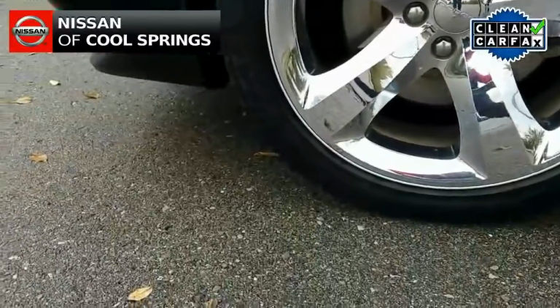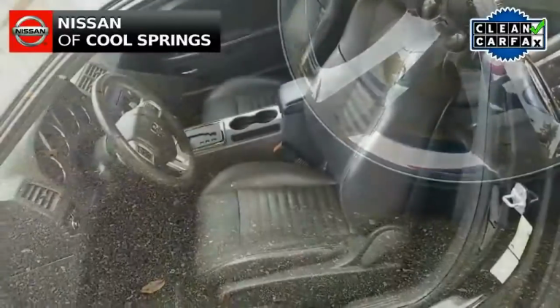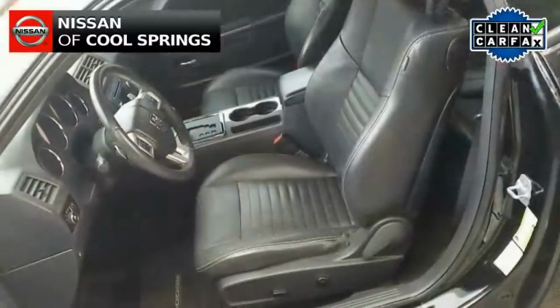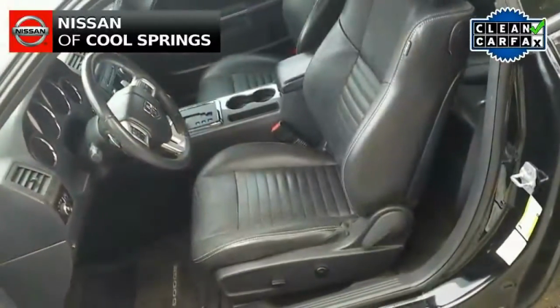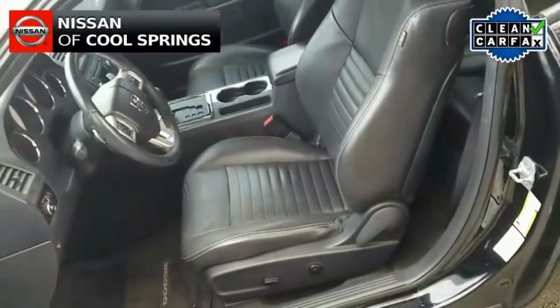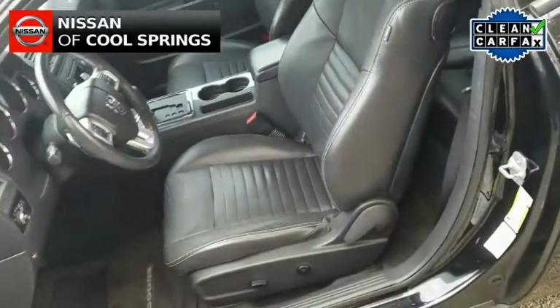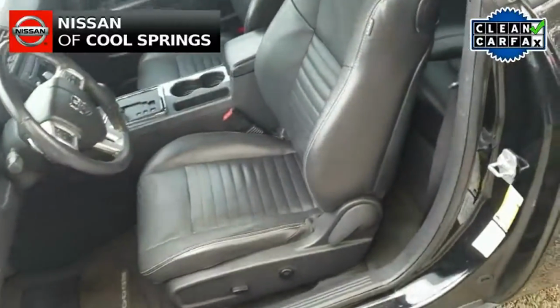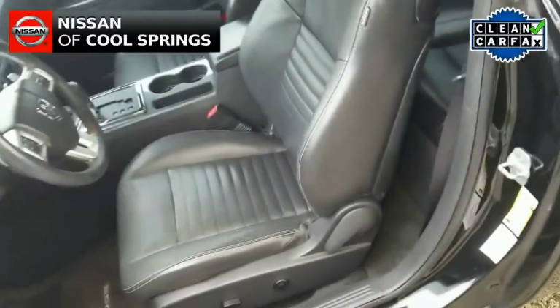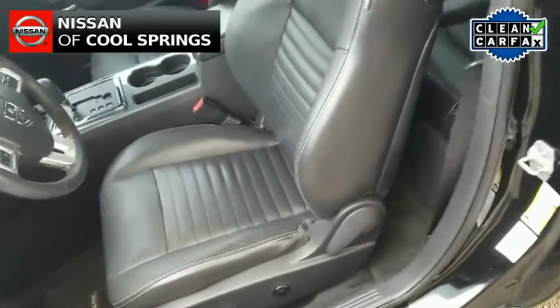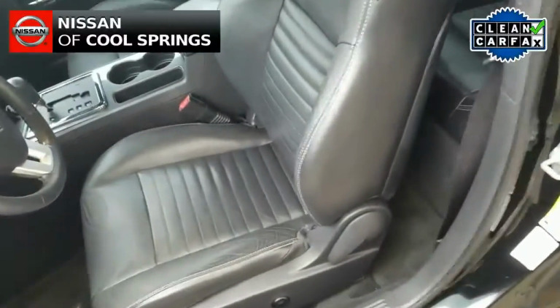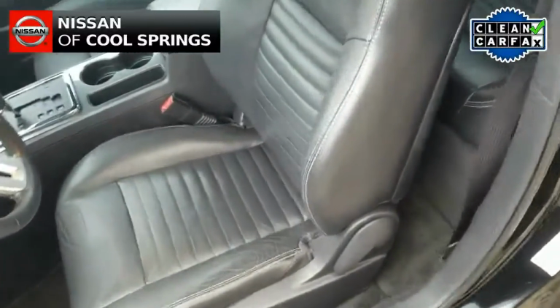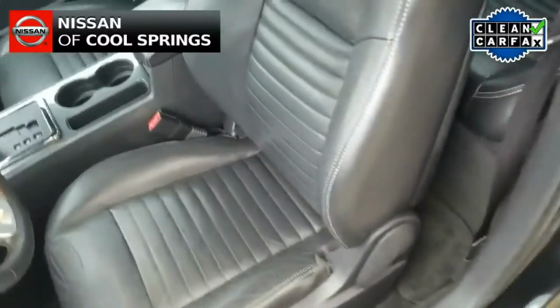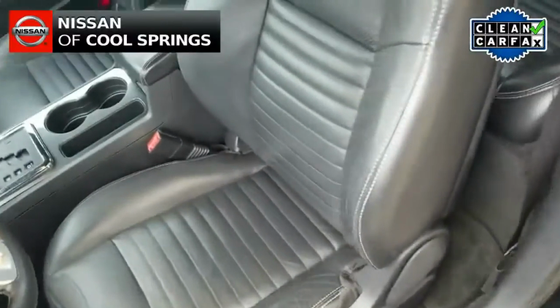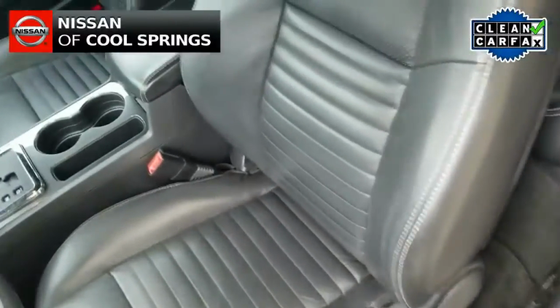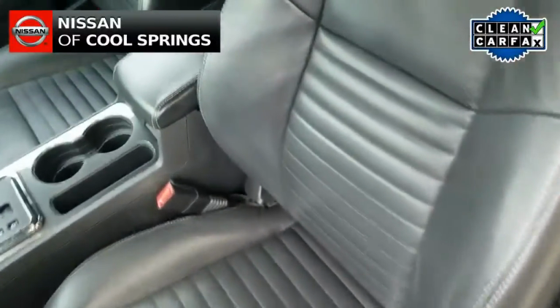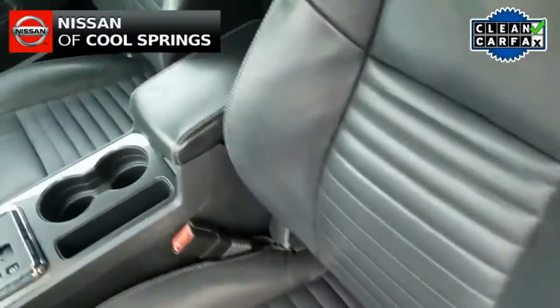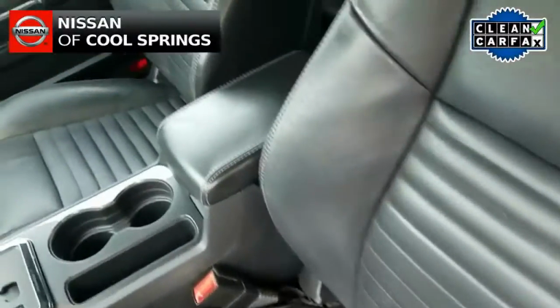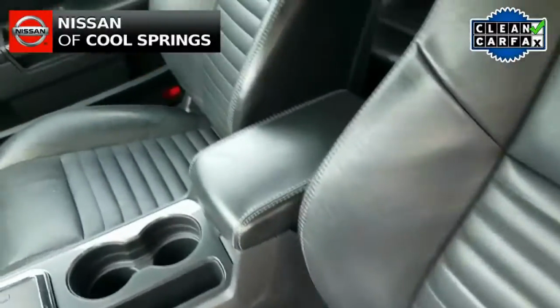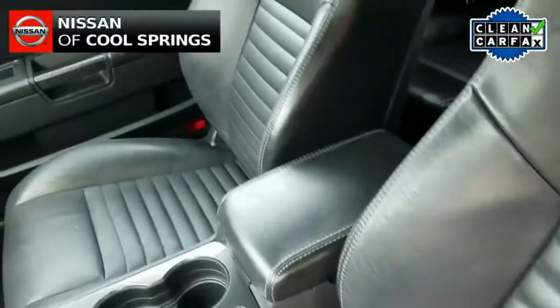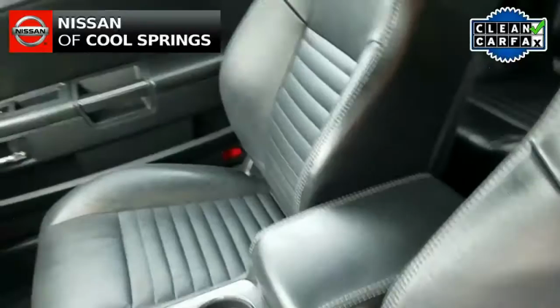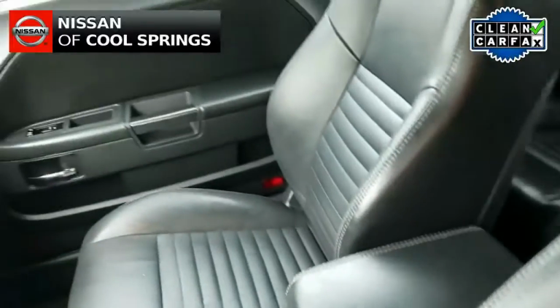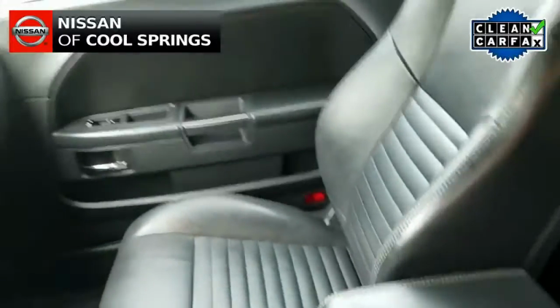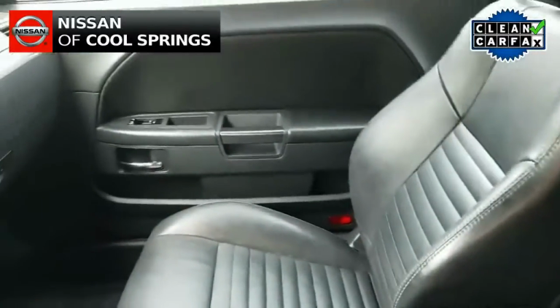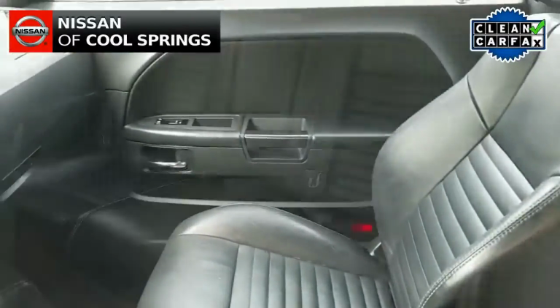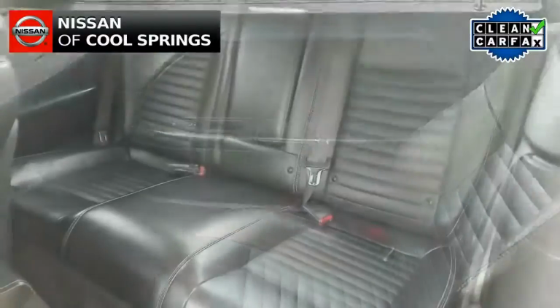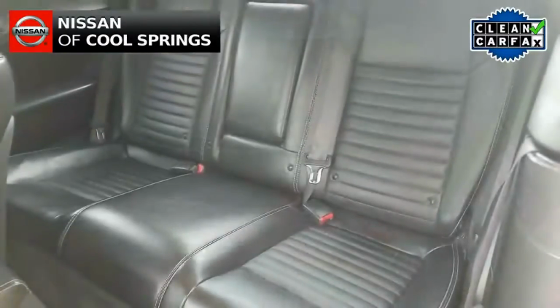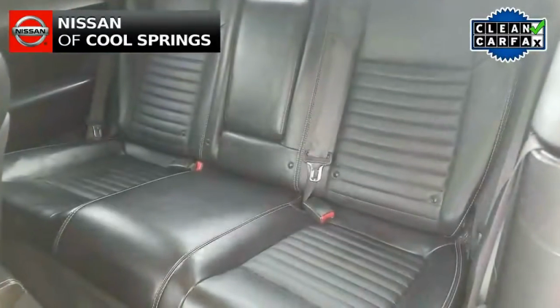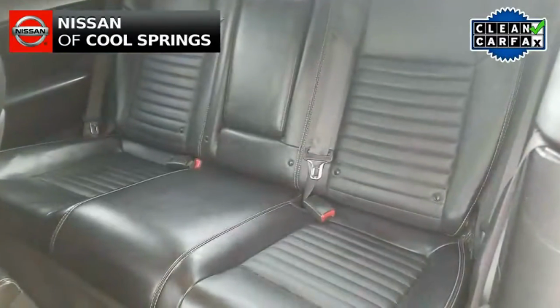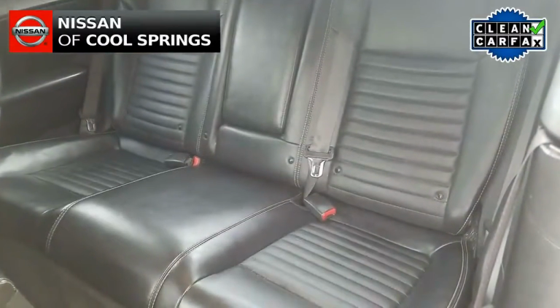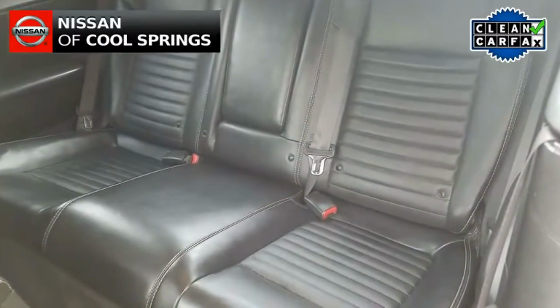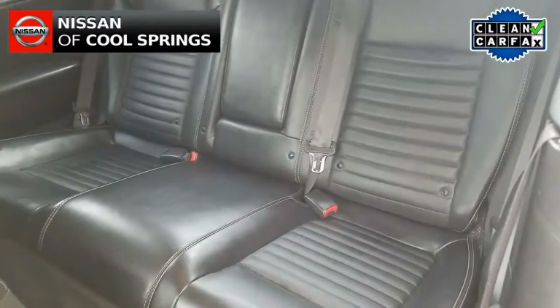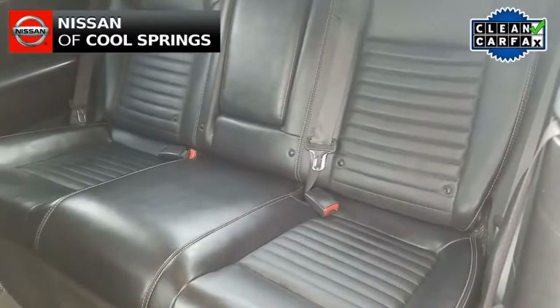As we look inside, we see that the dark leather interior is in good condition and free from any rips or tears.